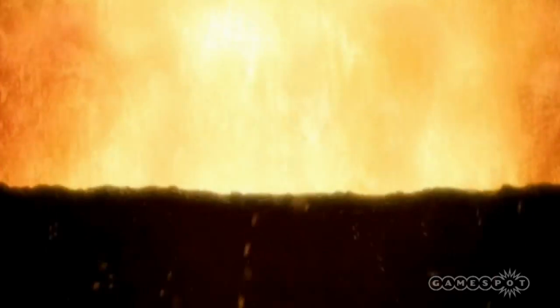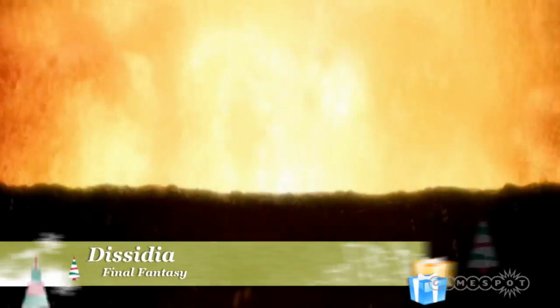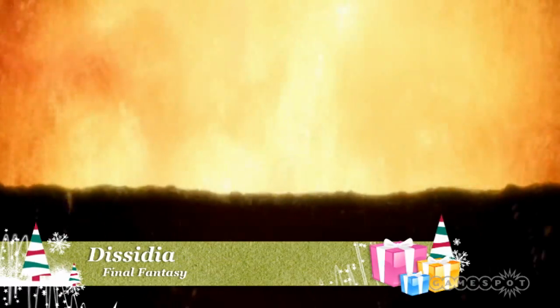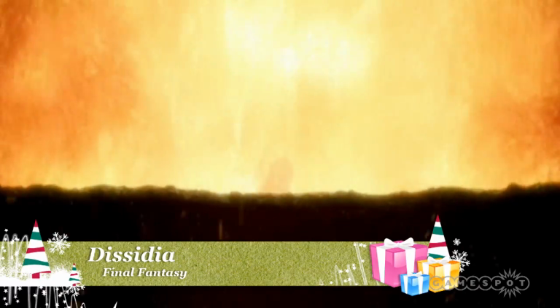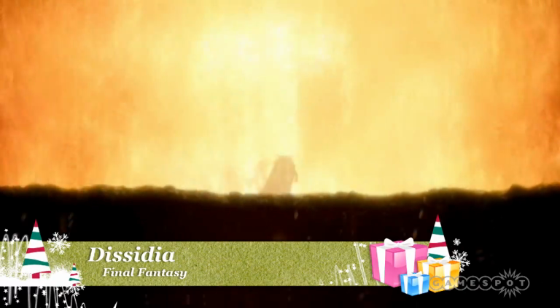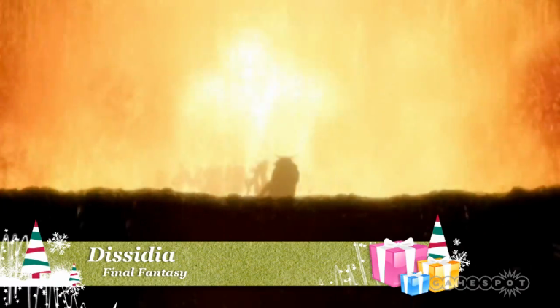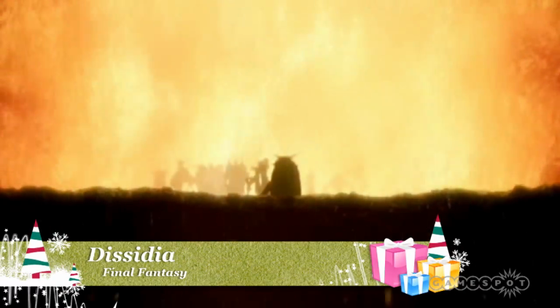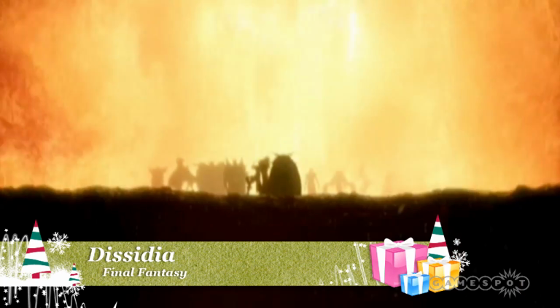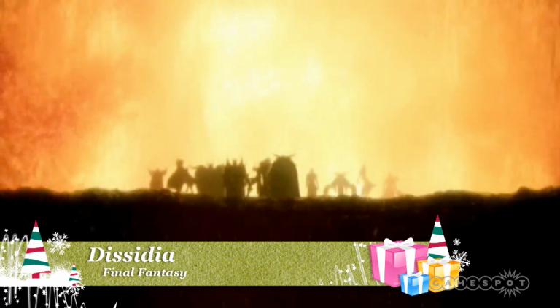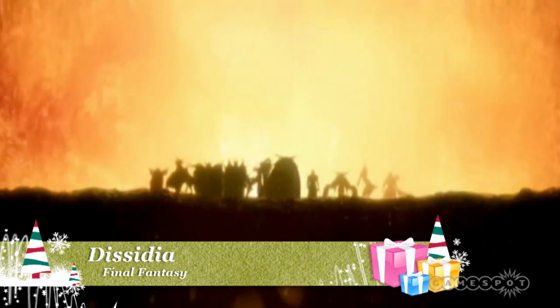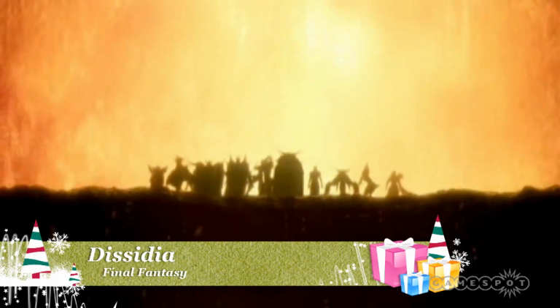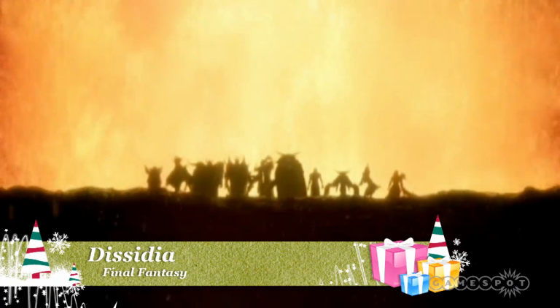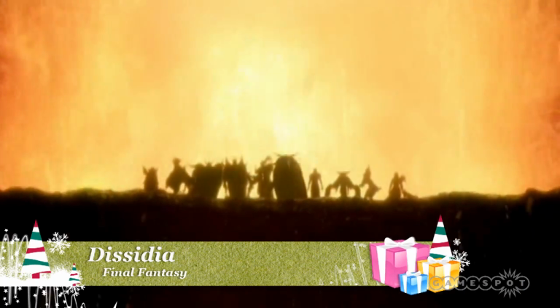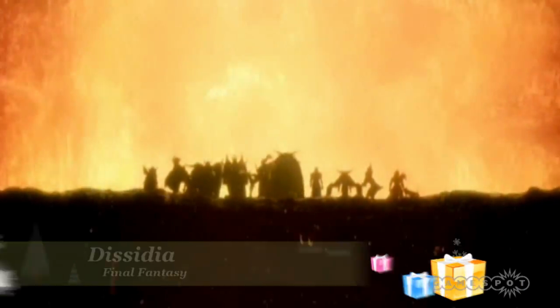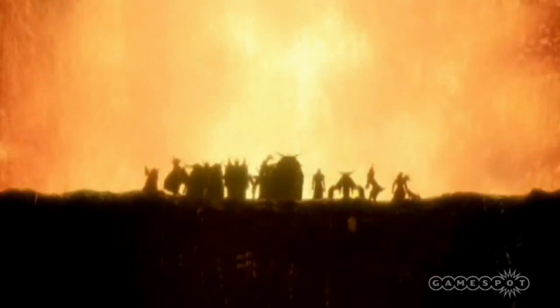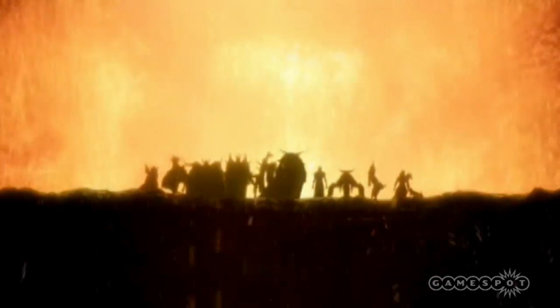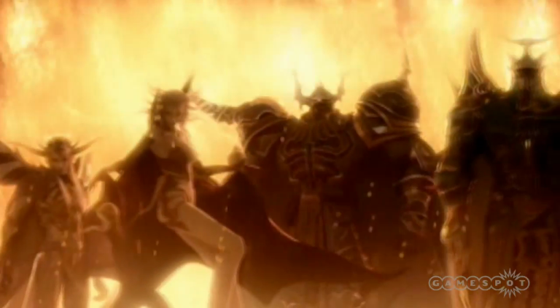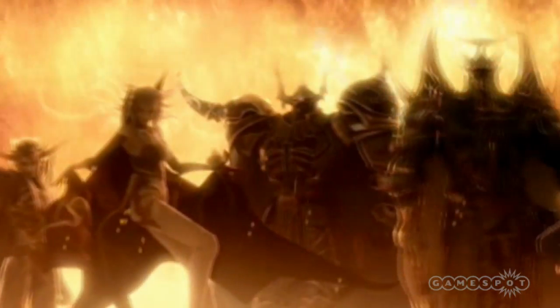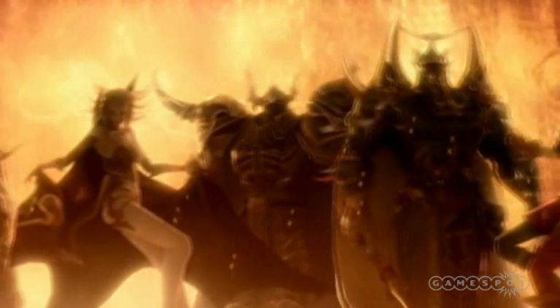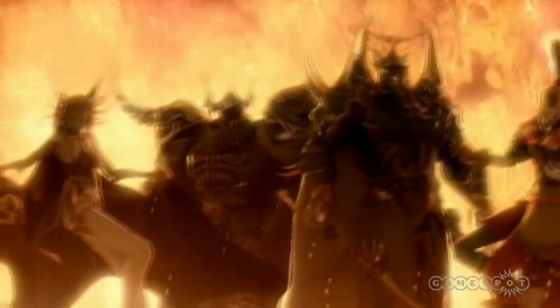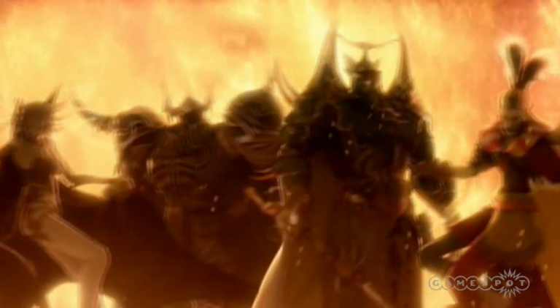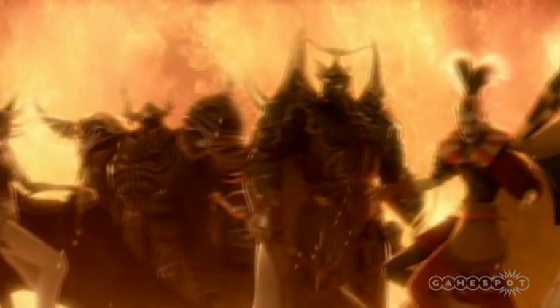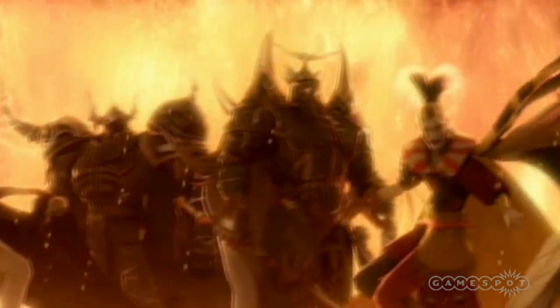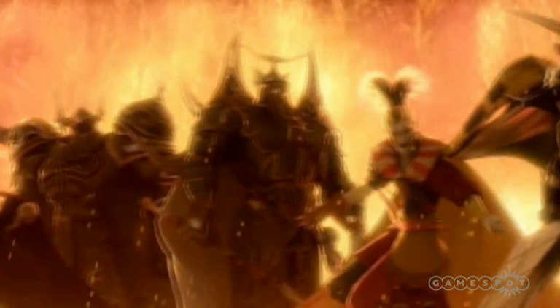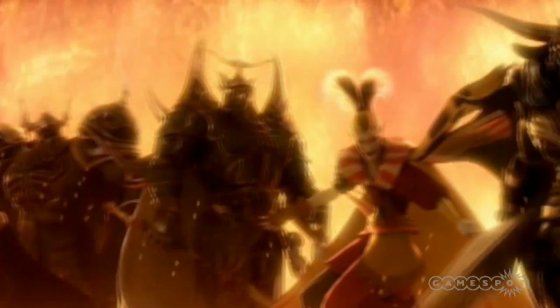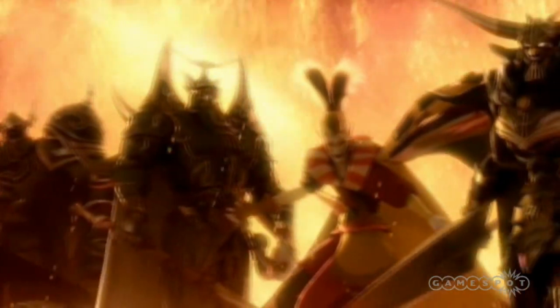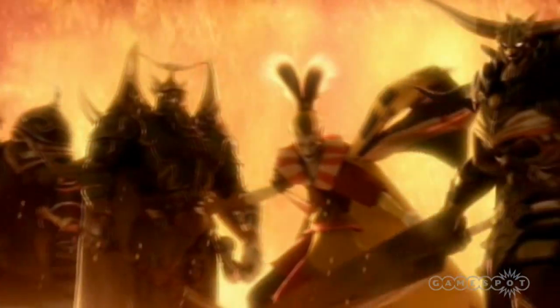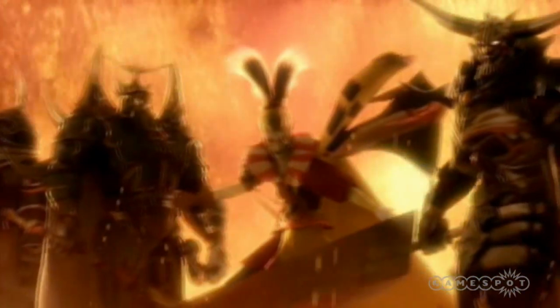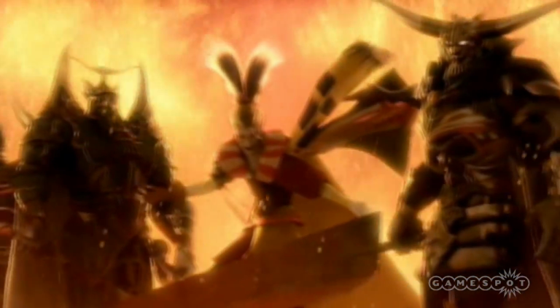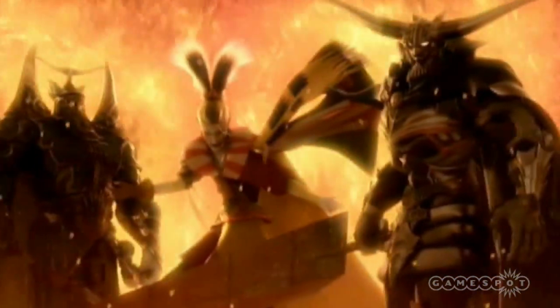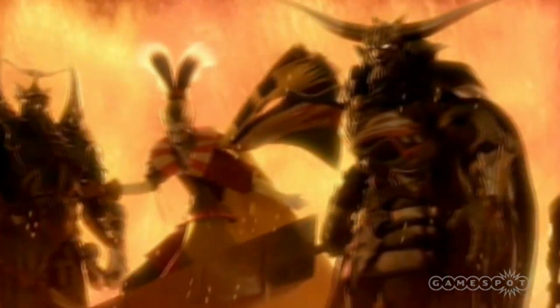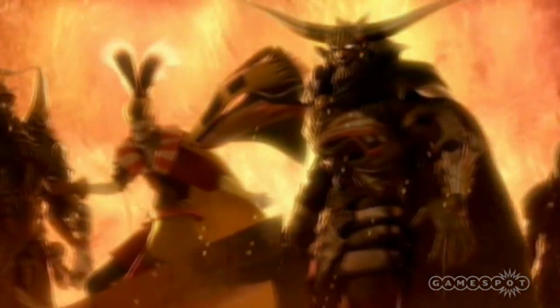Final Fantasy is a celebration of the 20th anniversary of the famed series, bringing tons of its beloved characters together into a 3D fighting game as players battle for Chaos or Cosmos.